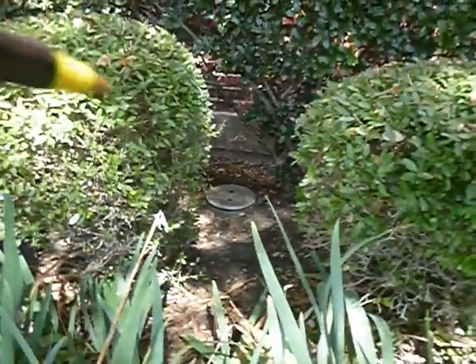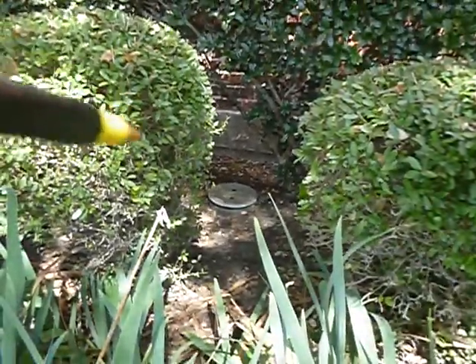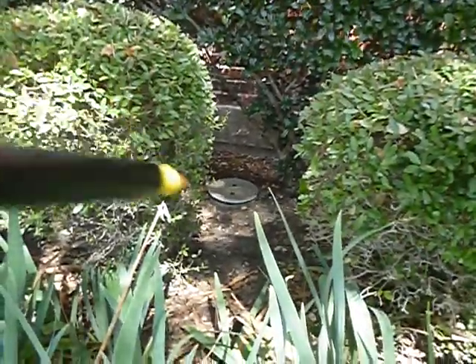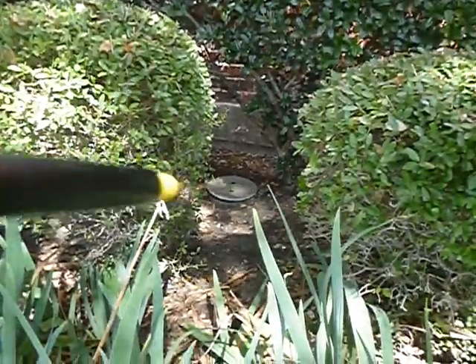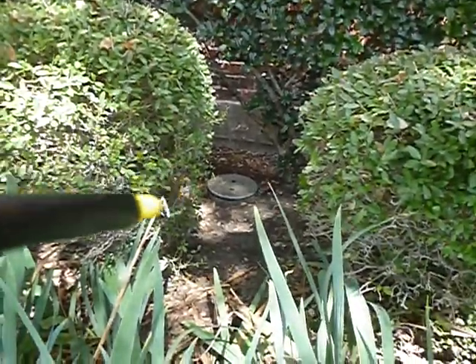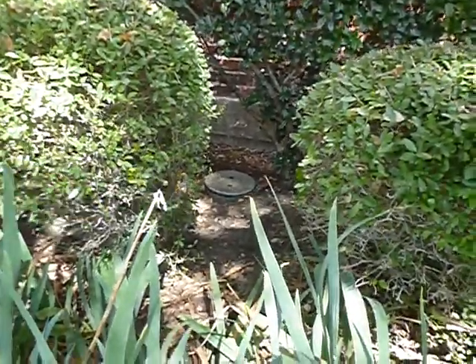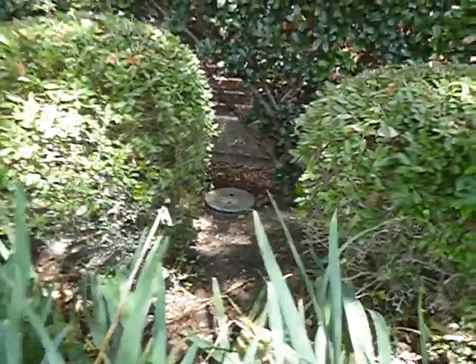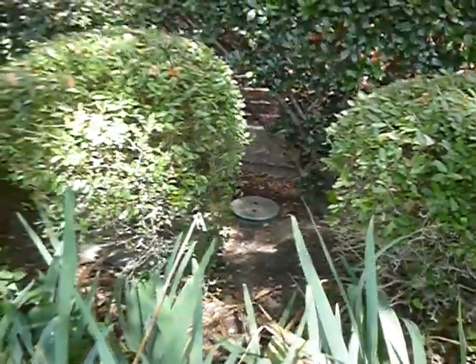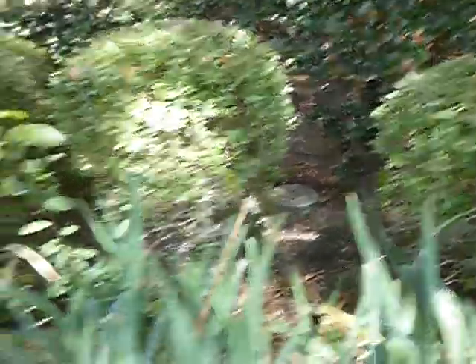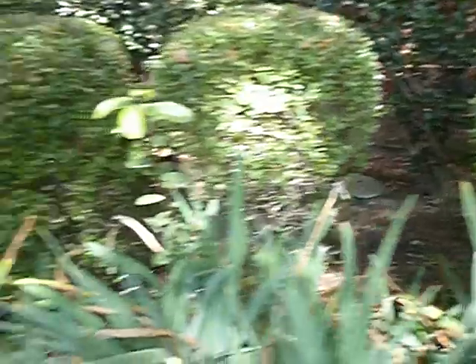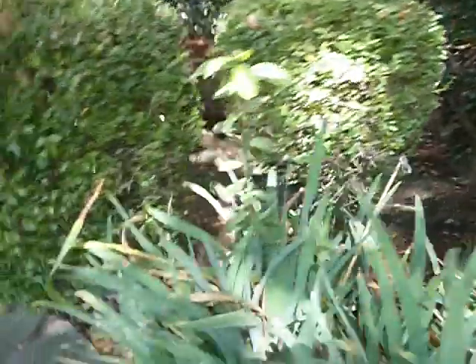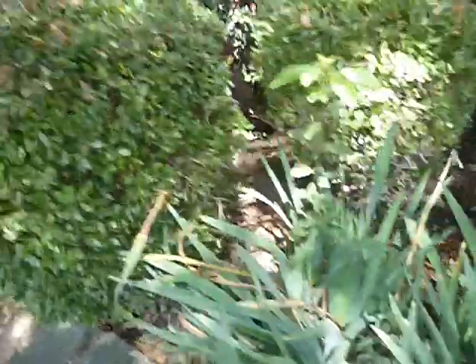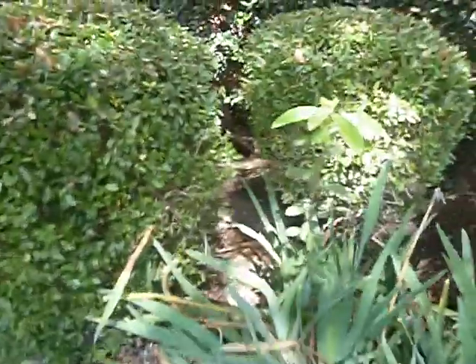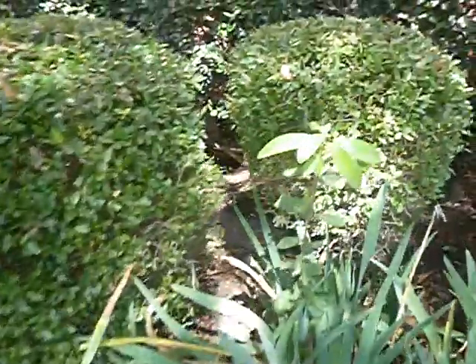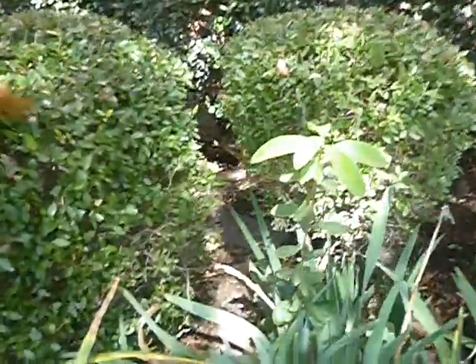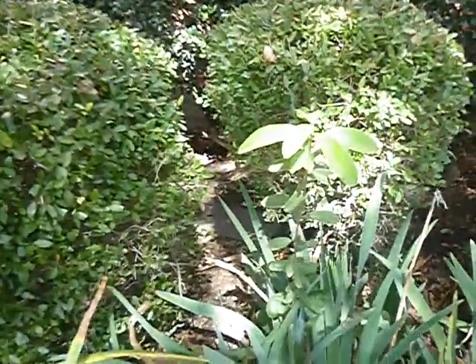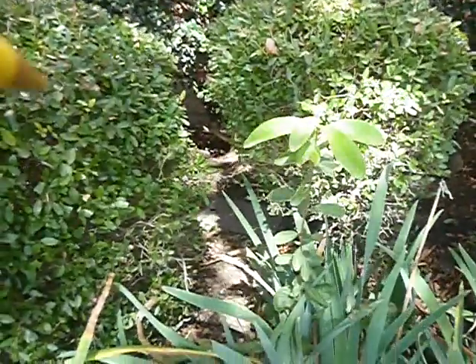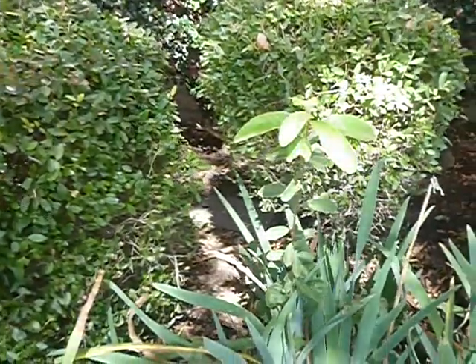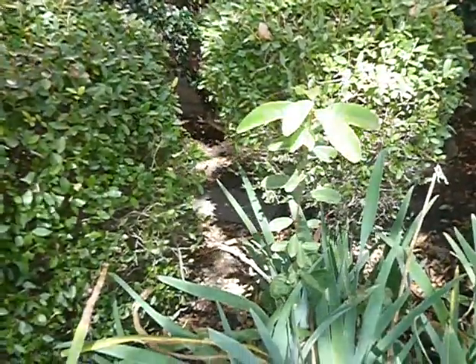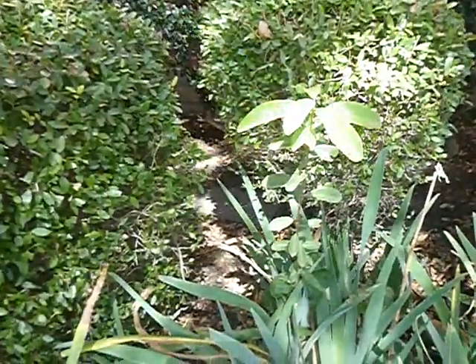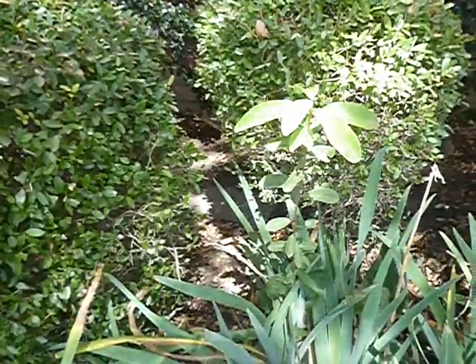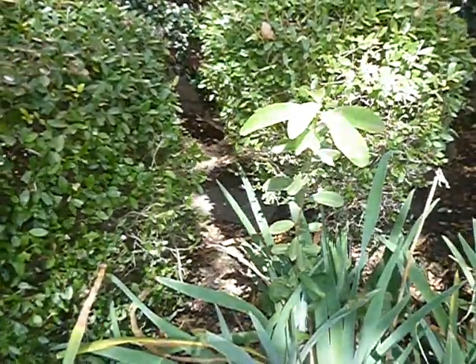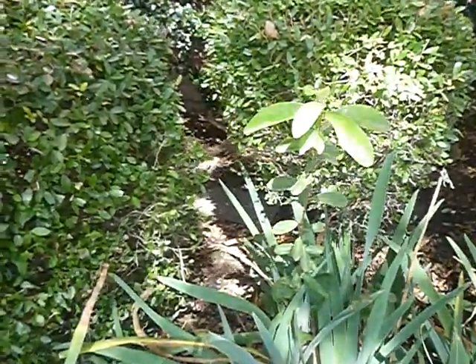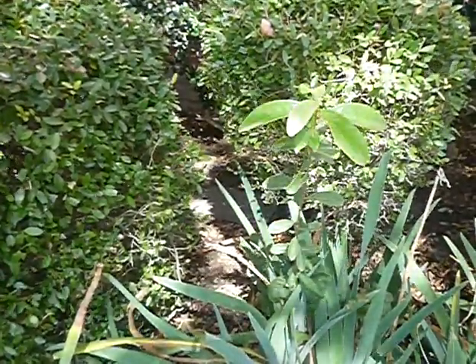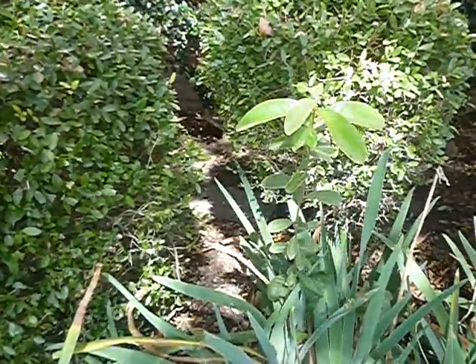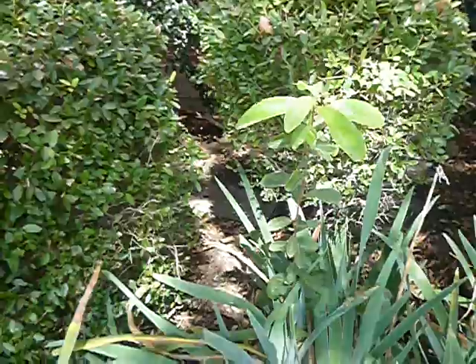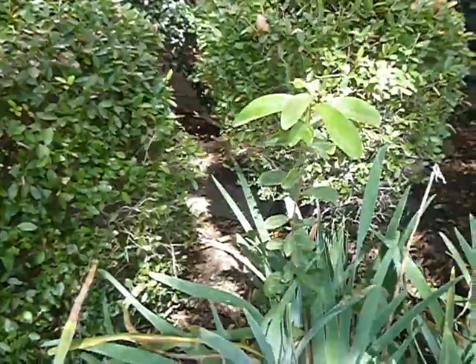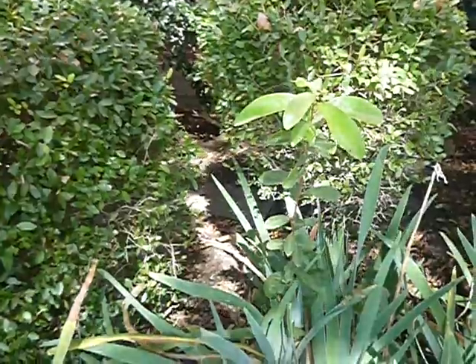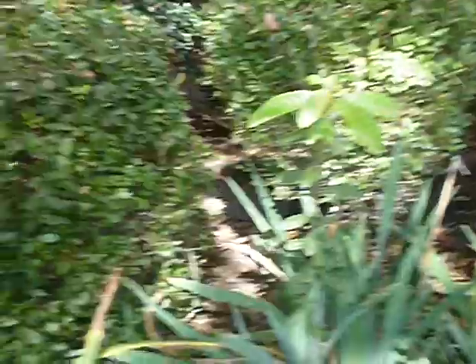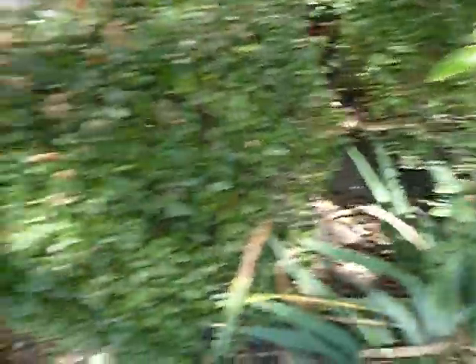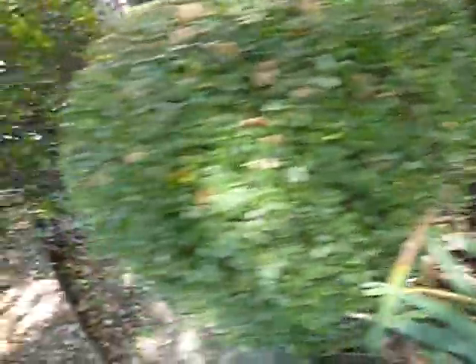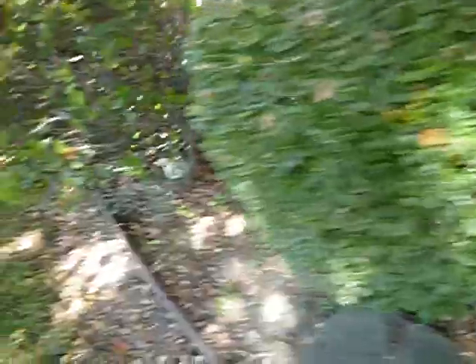There's the main water shutoff valve for the house — you're going to see that in another video. That's the lawn sprinkler backflow prevention device — we're going to see that in another video as well.